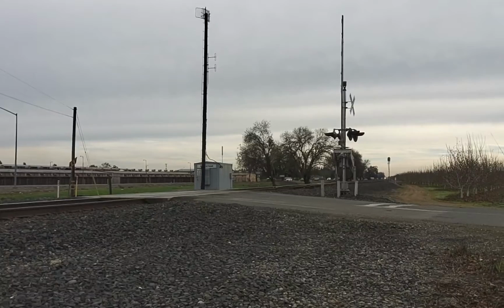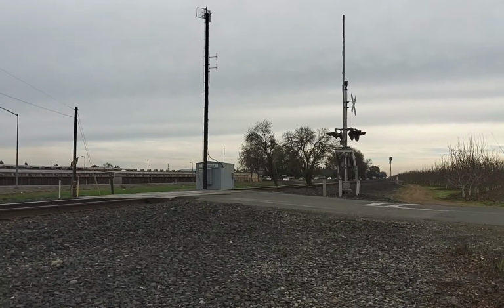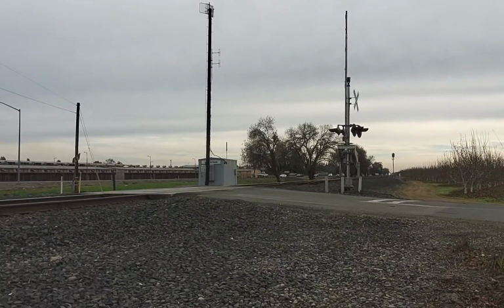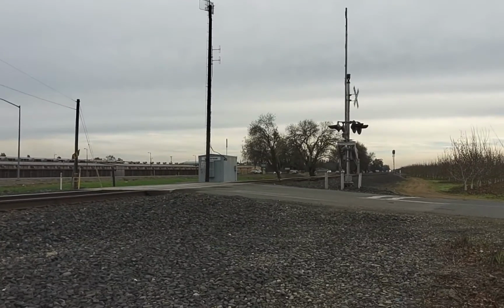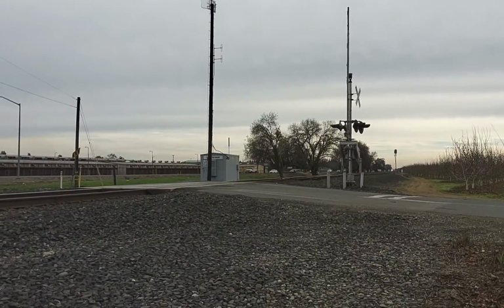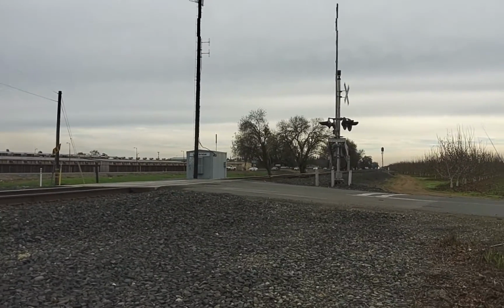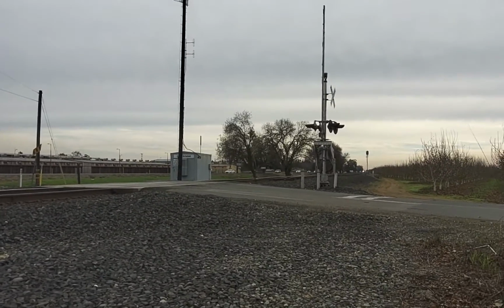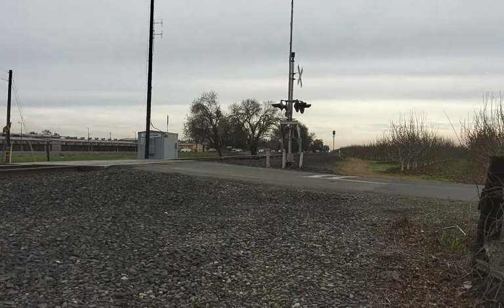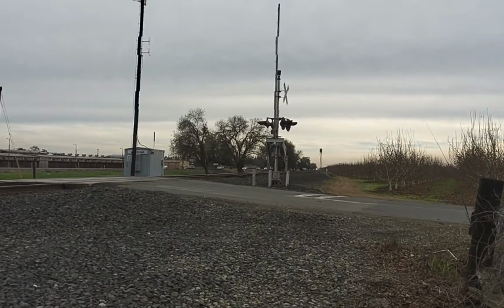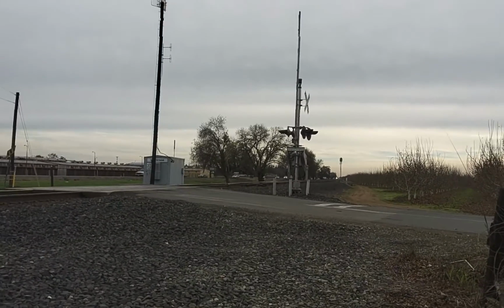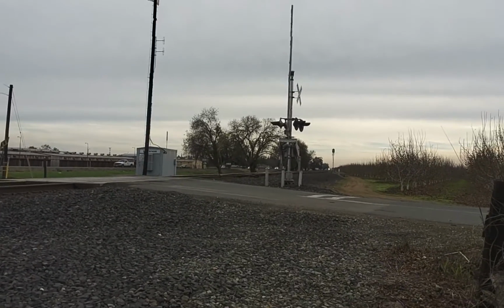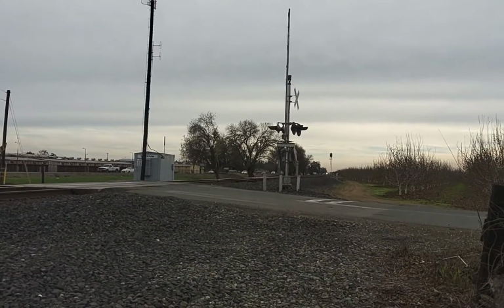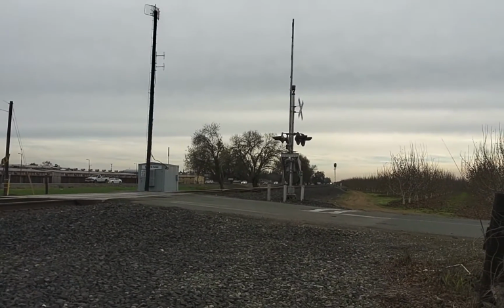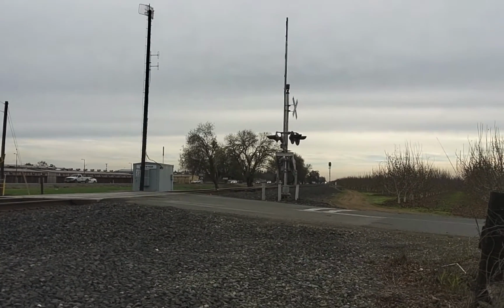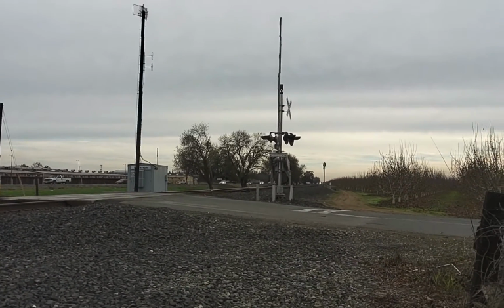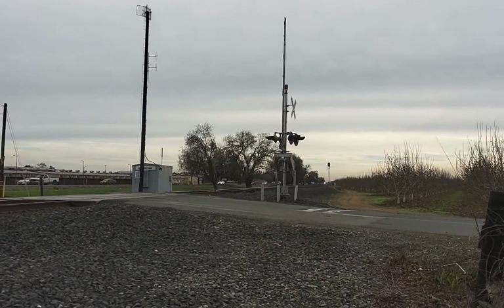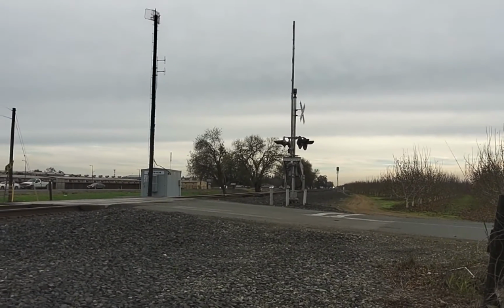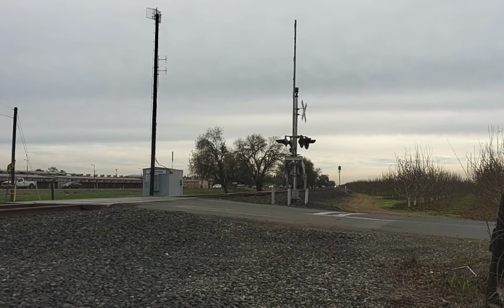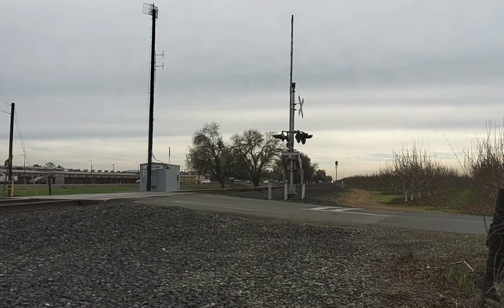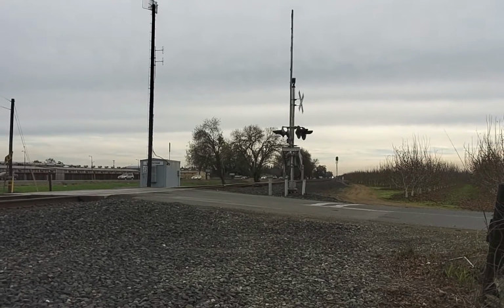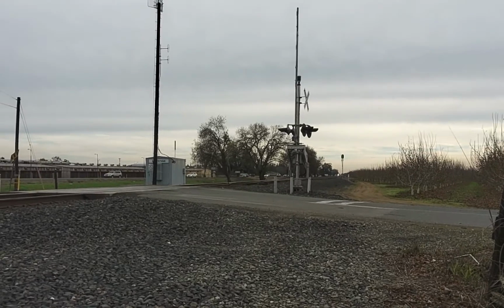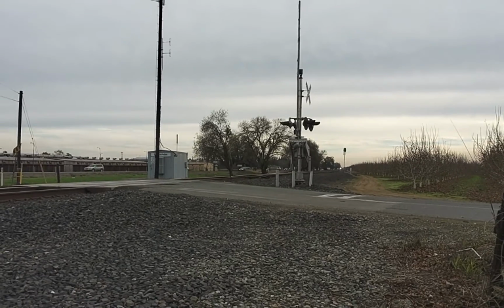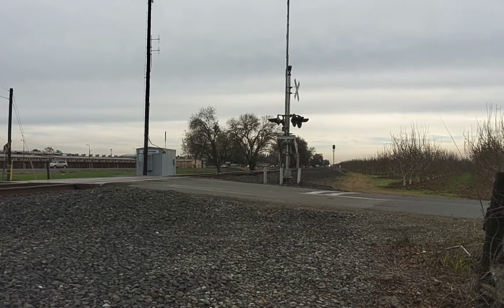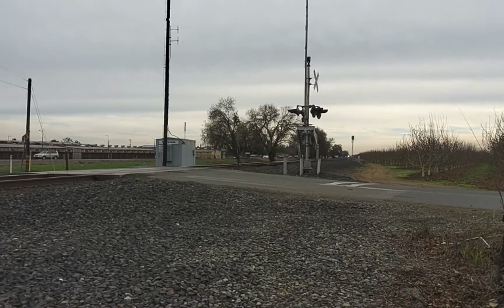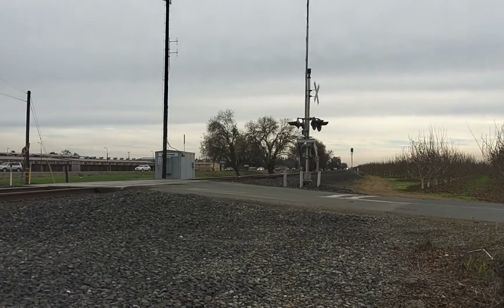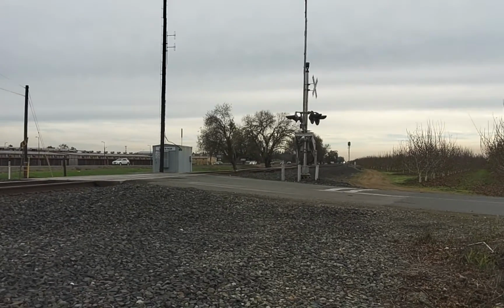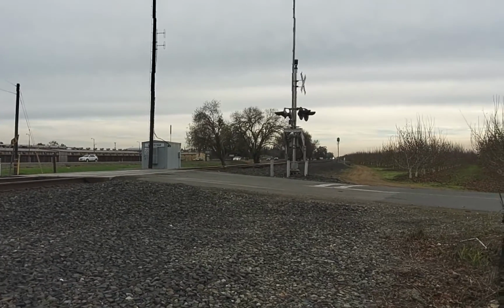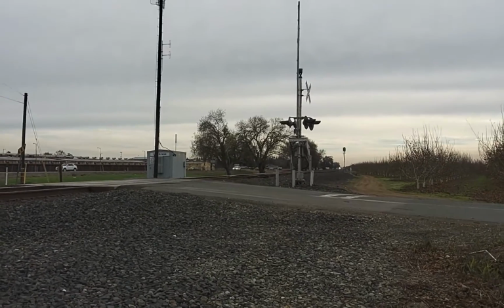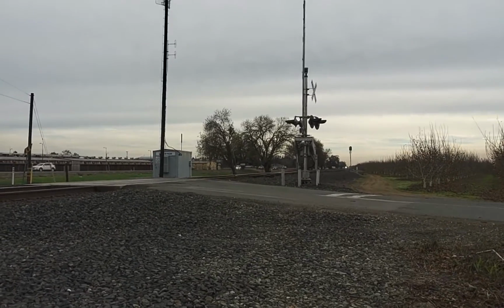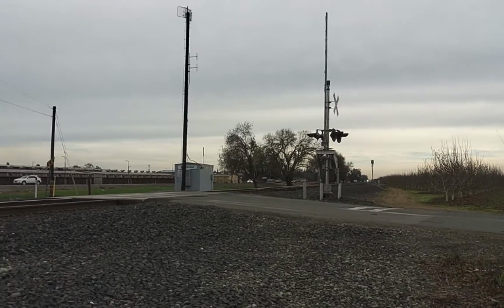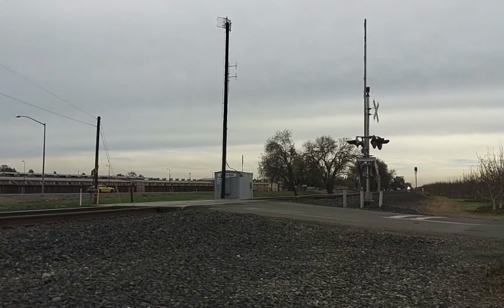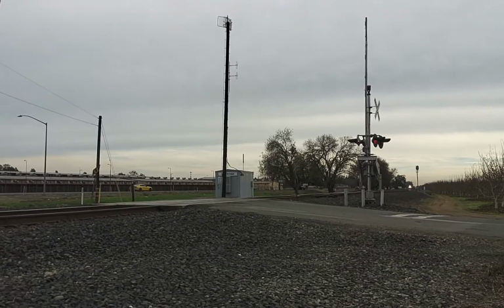All right guys, we got a video coming. We got a train coming. I think it might be a Z-train. Kind of looks like a manifest, but it's a lot of time for a Z-train, so let's go and see what we get.